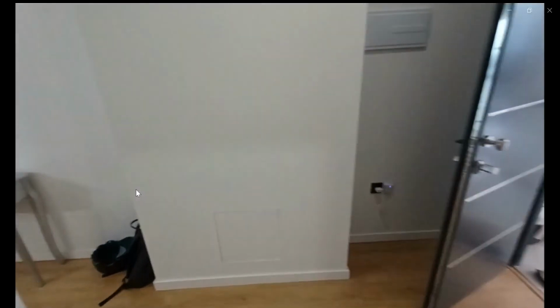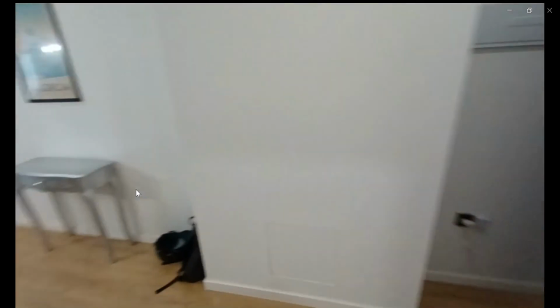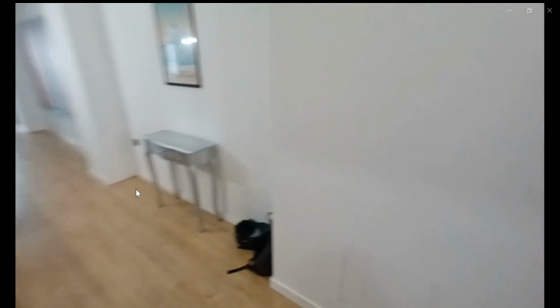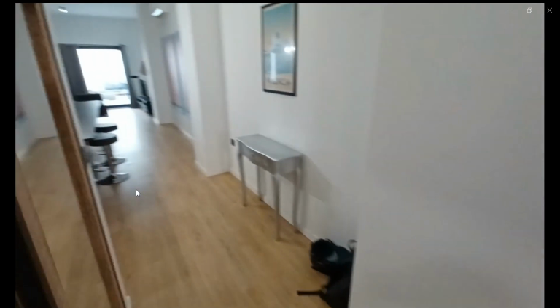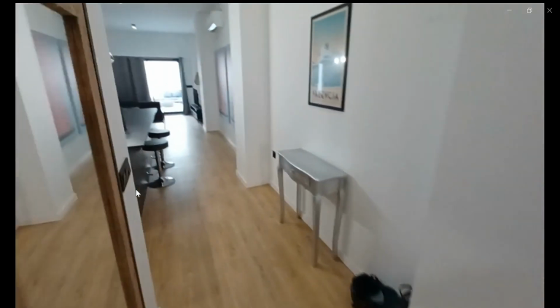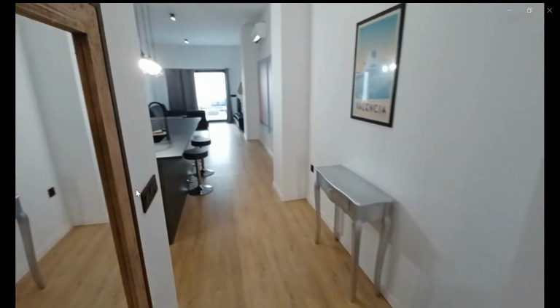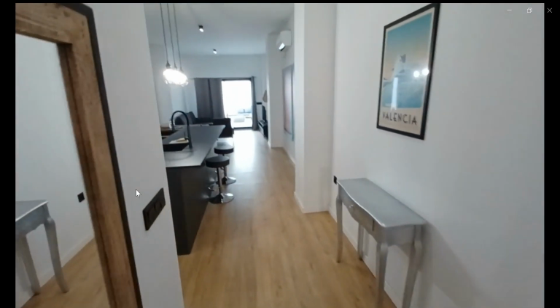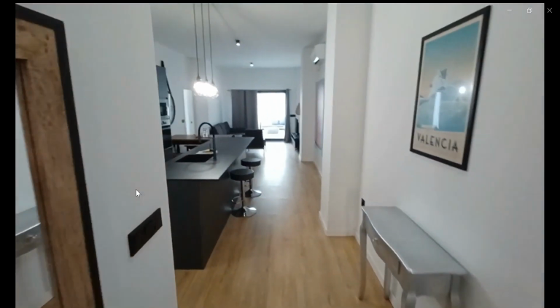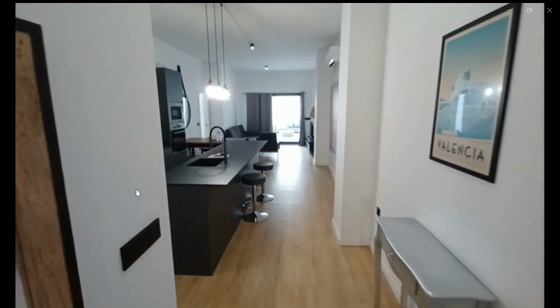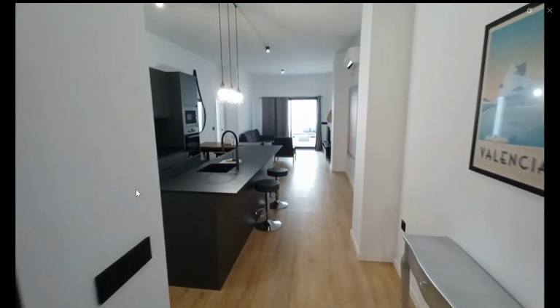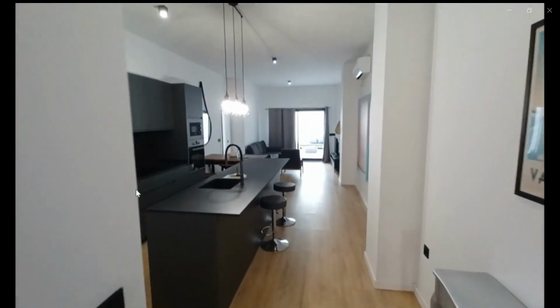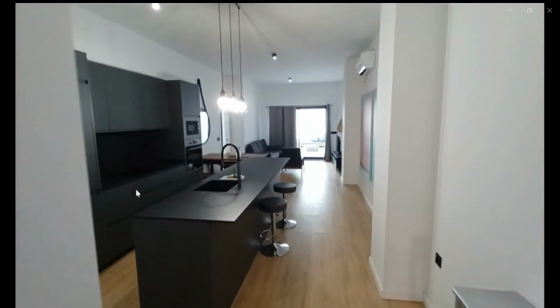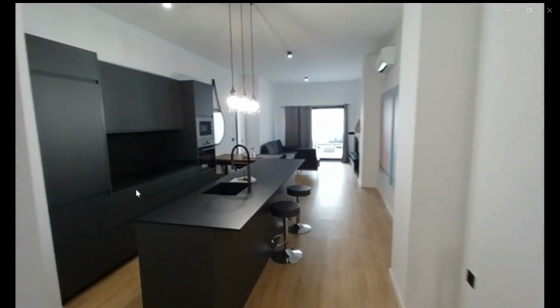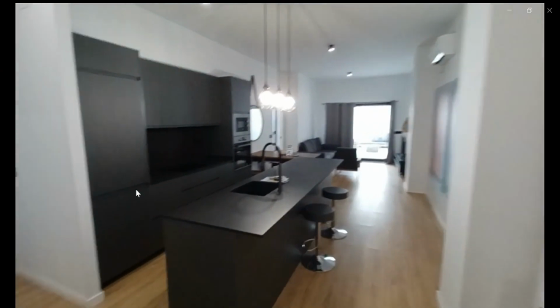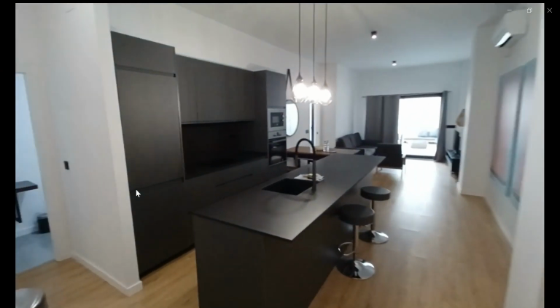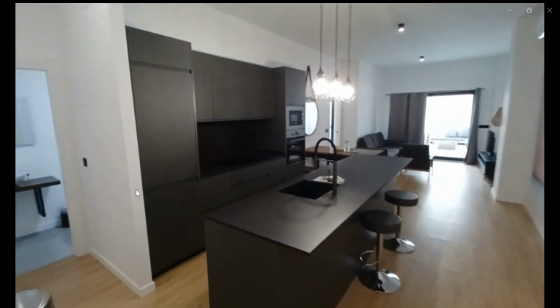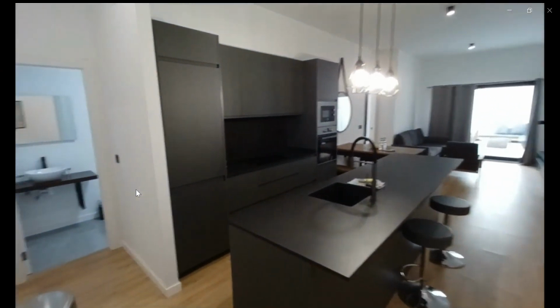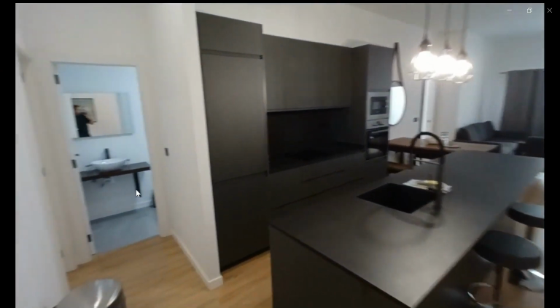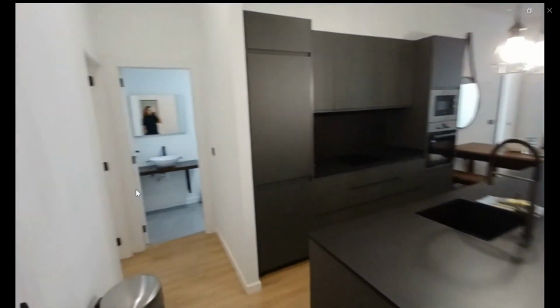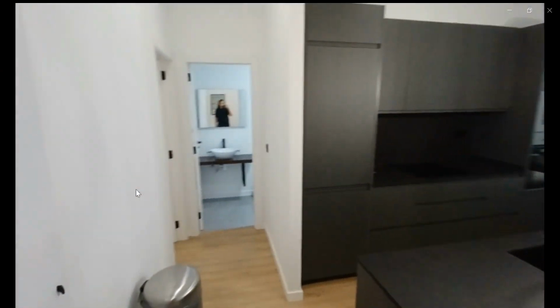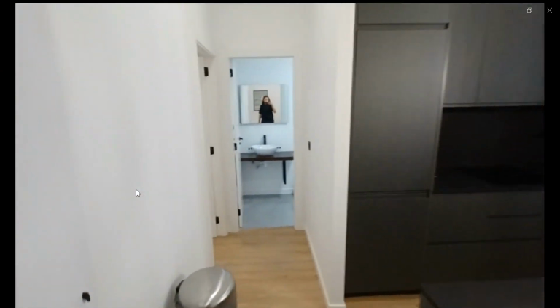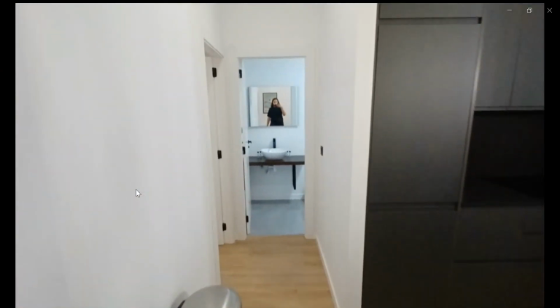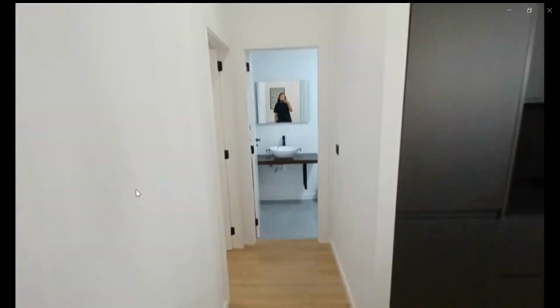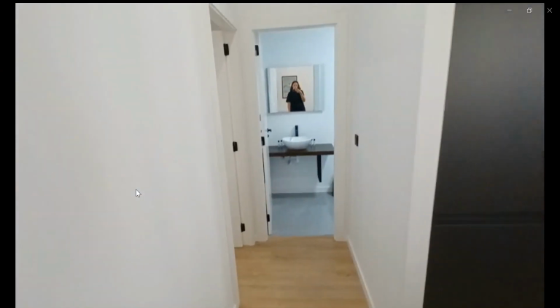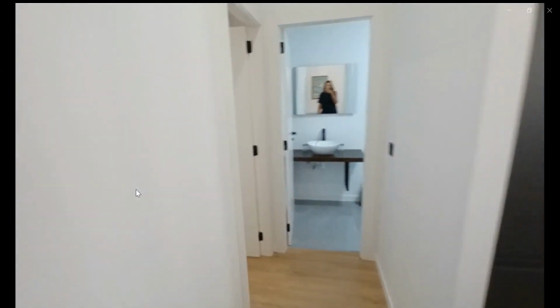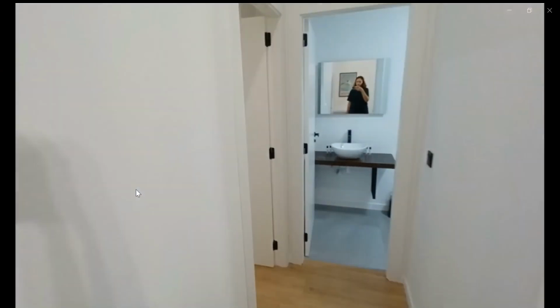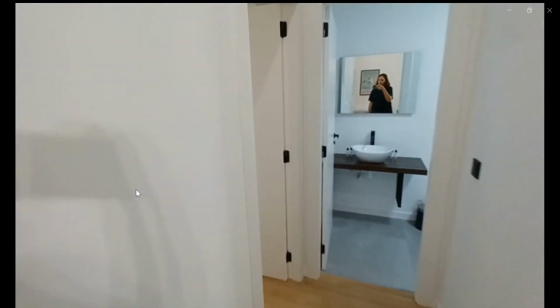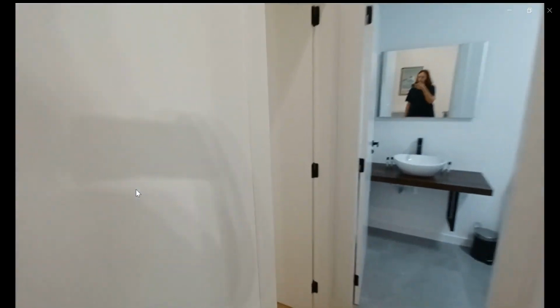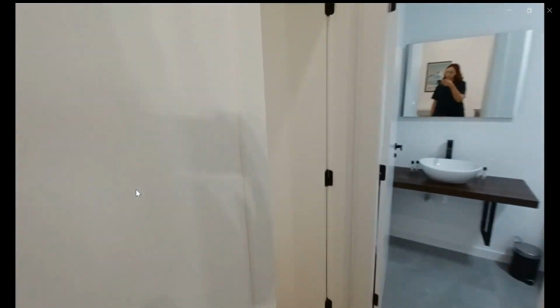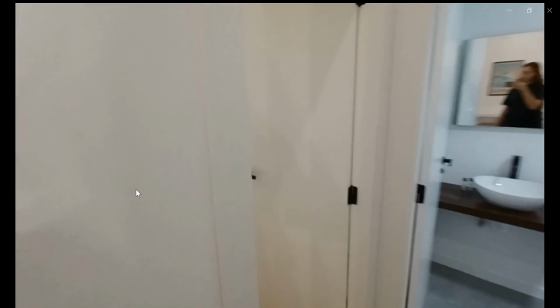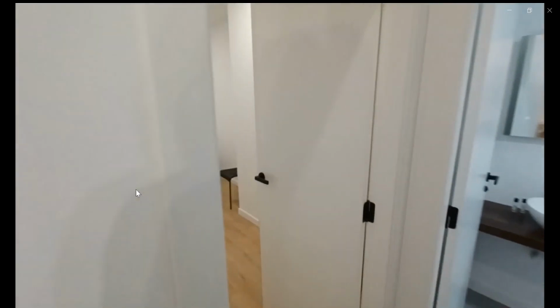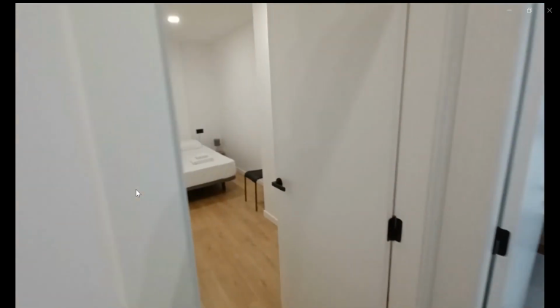As soon as you walk out, you go into the living kitchen space. Here in the kitchen you're going to find a dishwasher and an oven, and over here in the hallway you're going to go into the second bedroom.